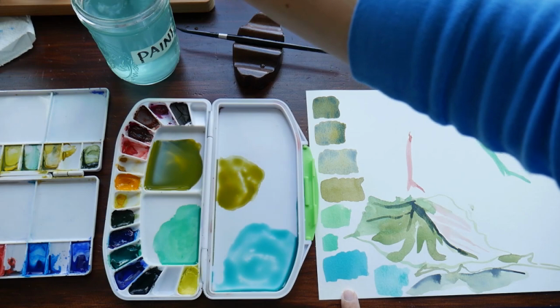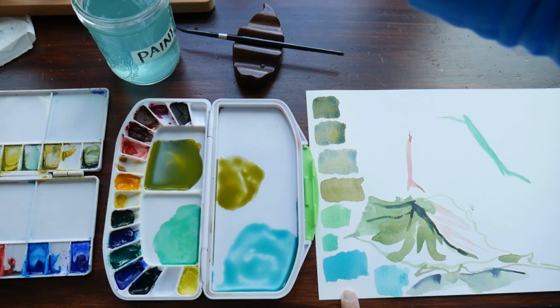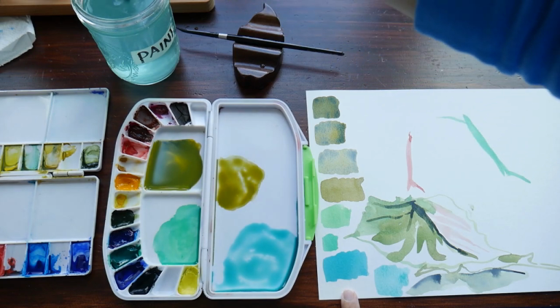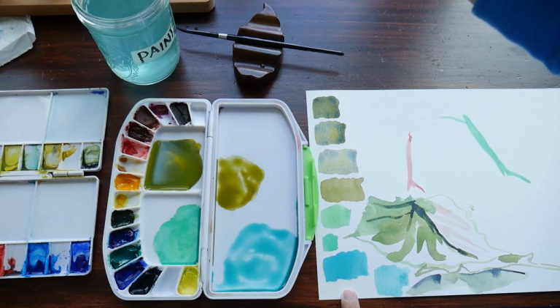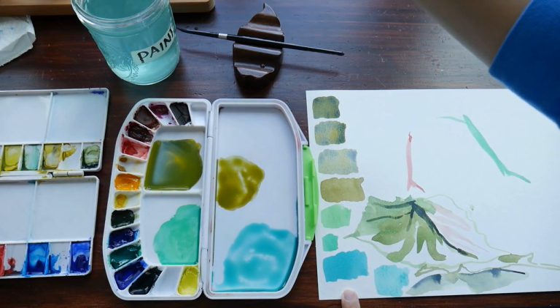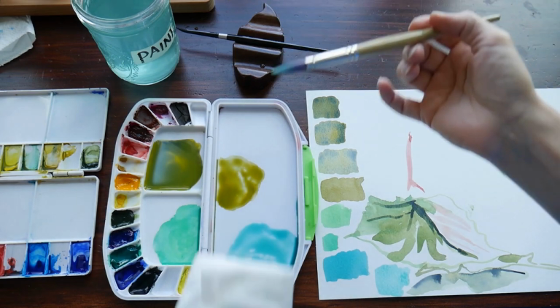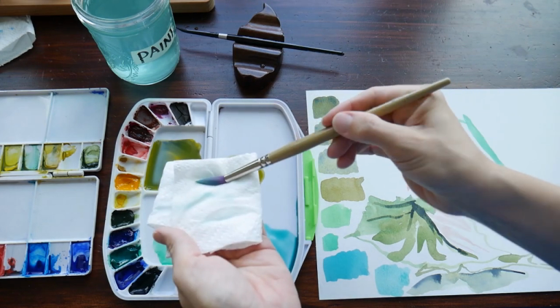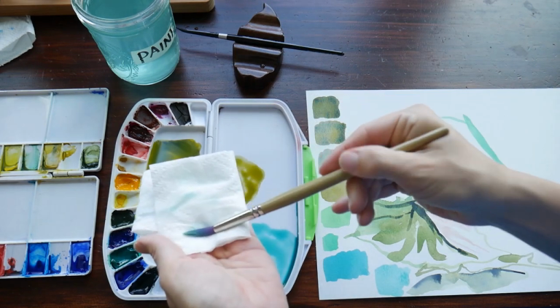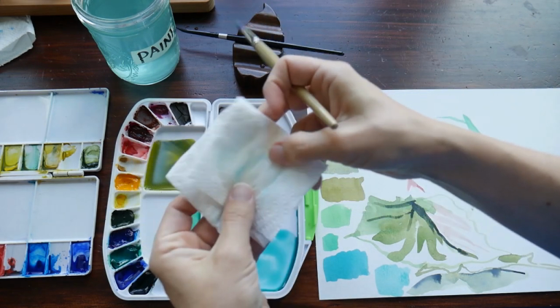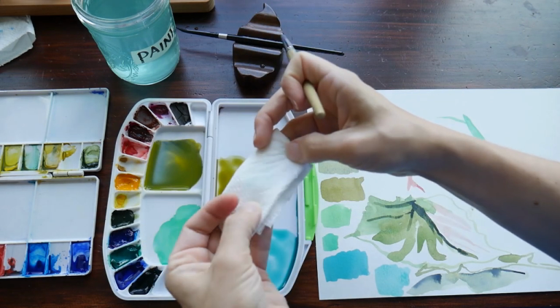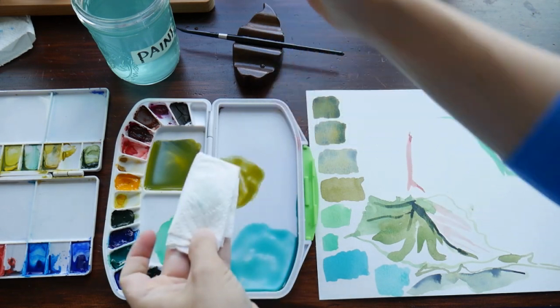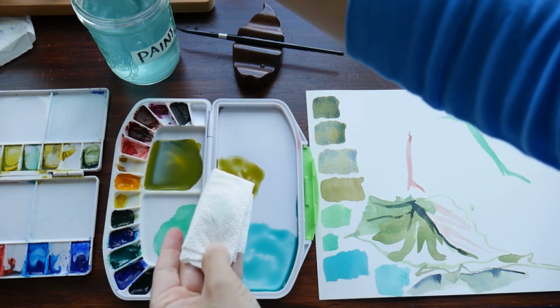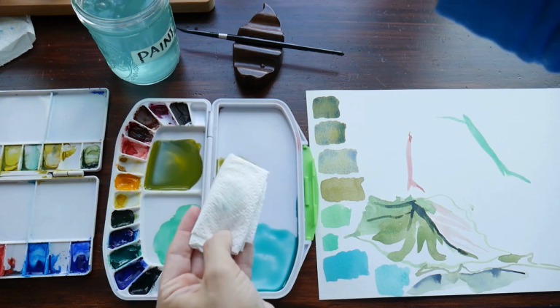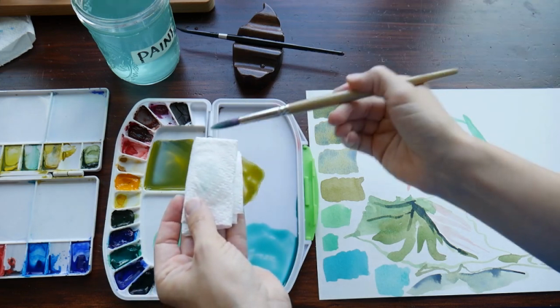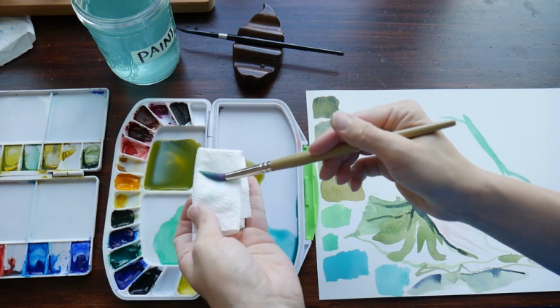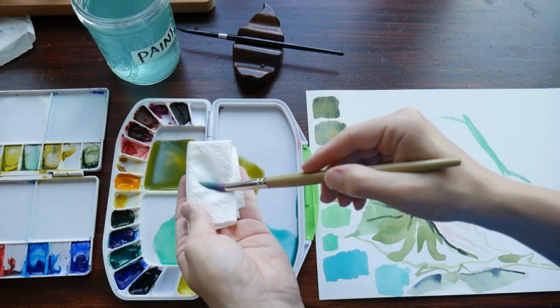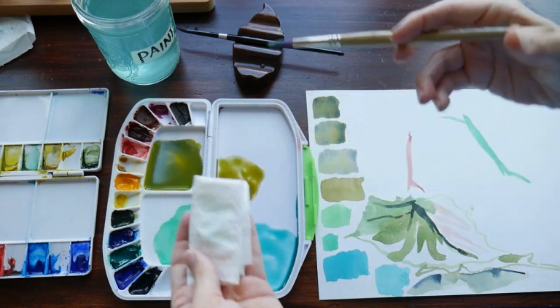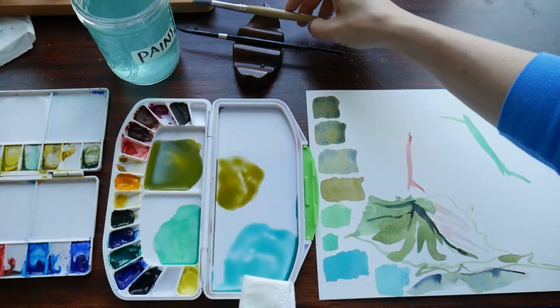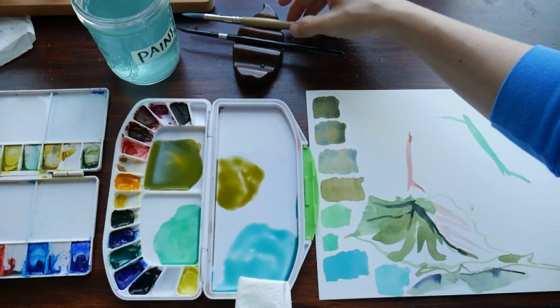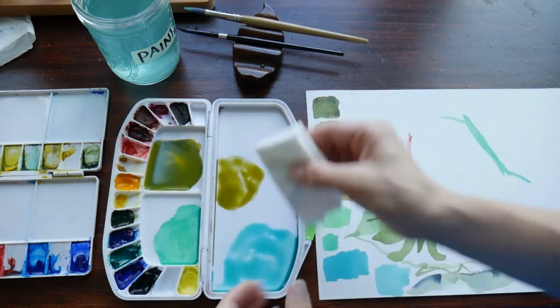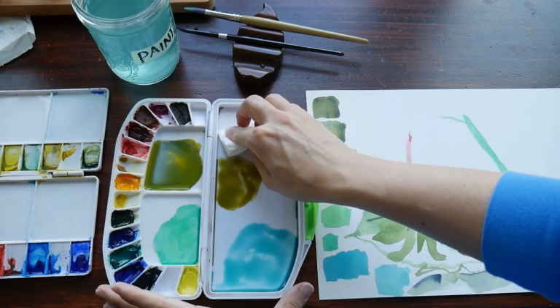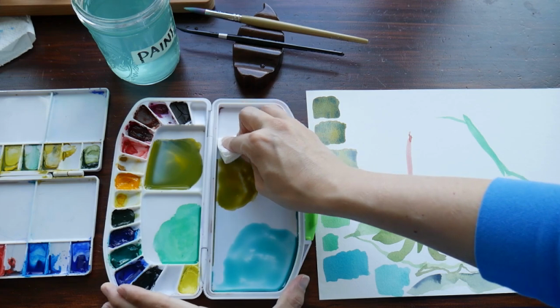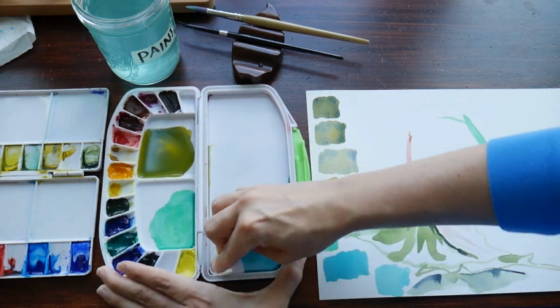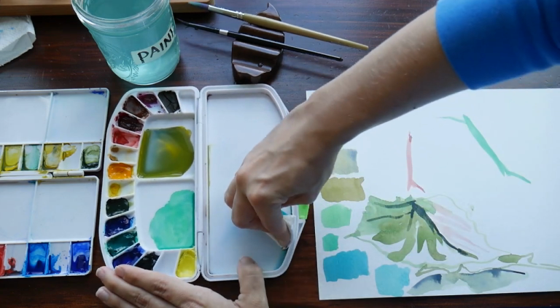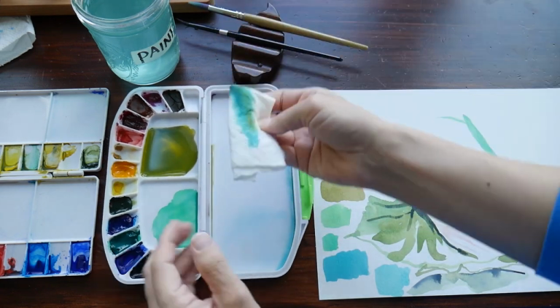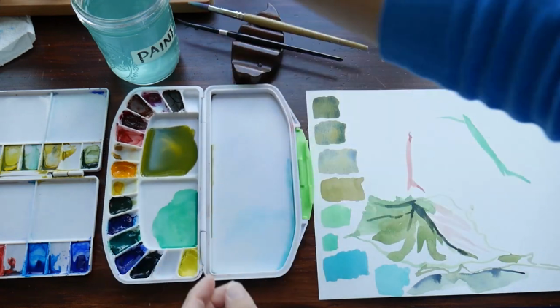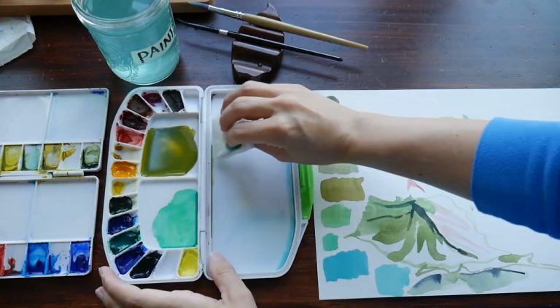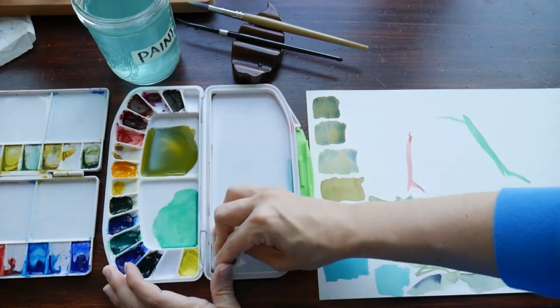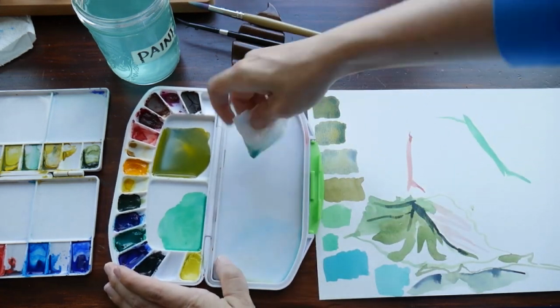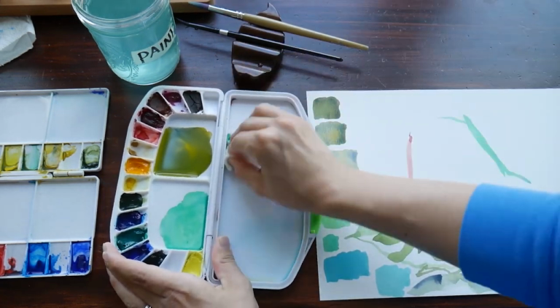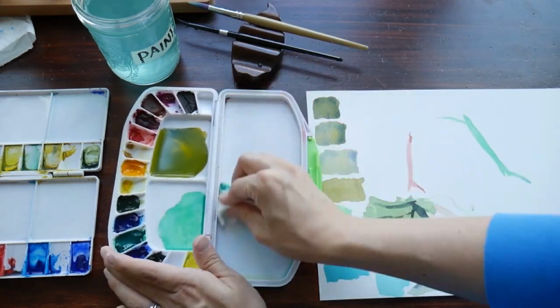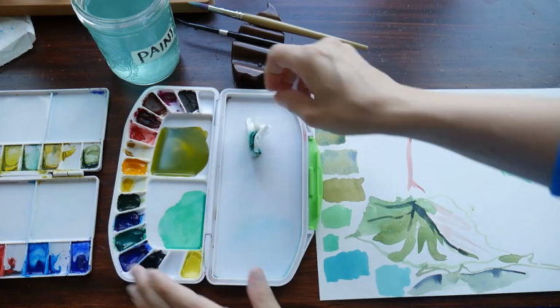Using cold pressed paper will really help with that, because that type of paper has sizing in it and takes on more water a lot better, allowing you to get good even washes without paper buckling with those lighter values.